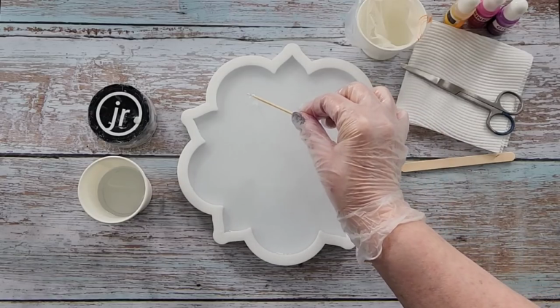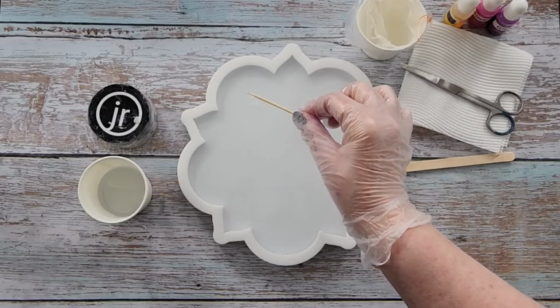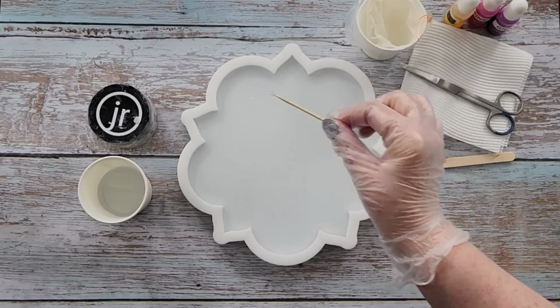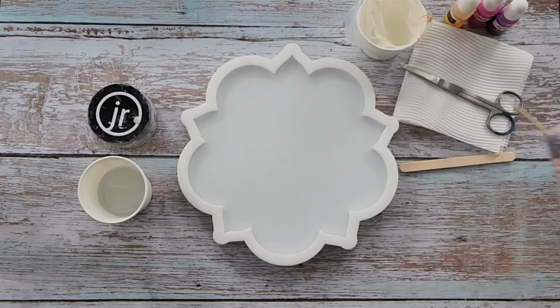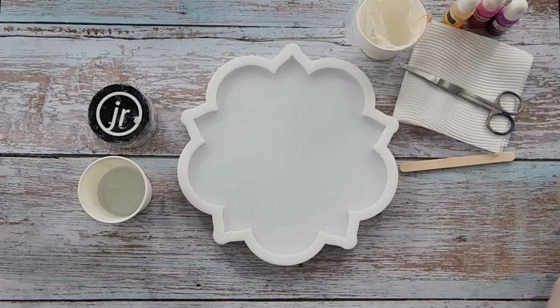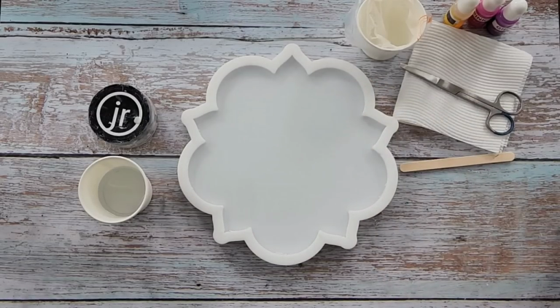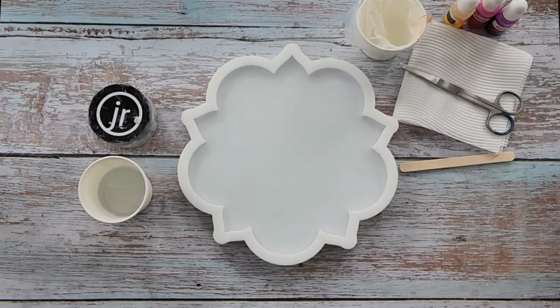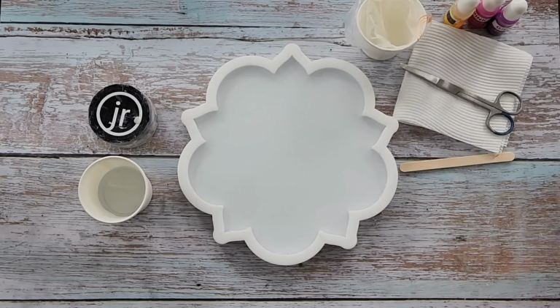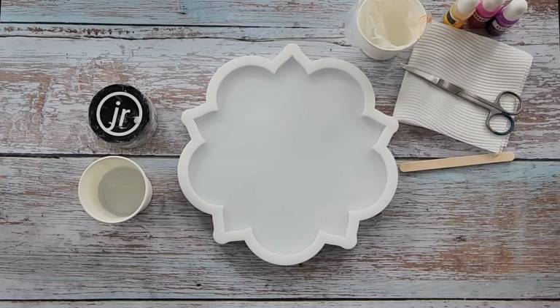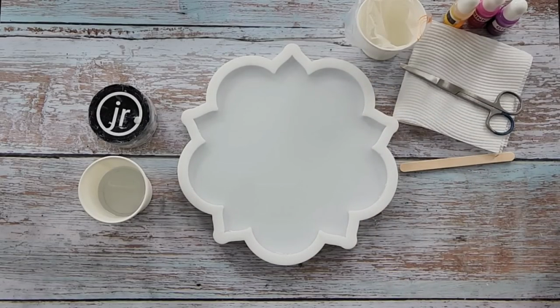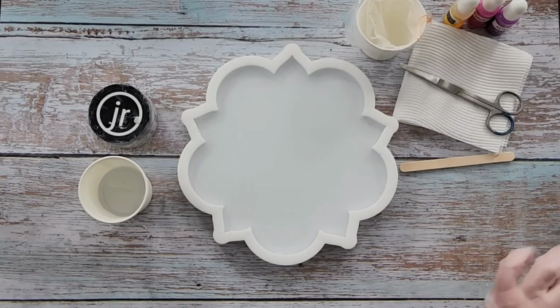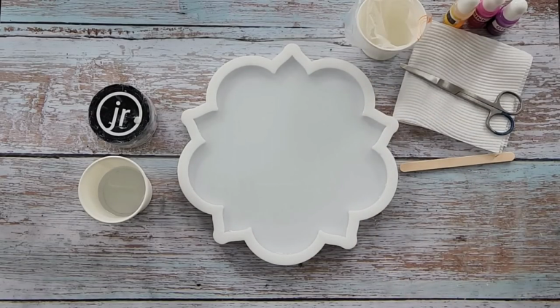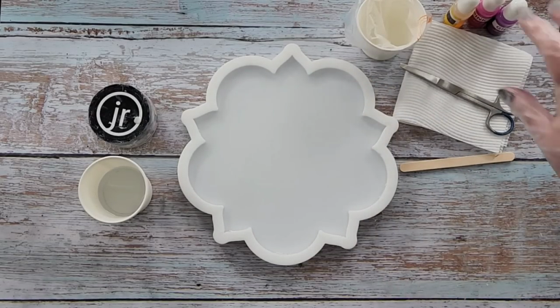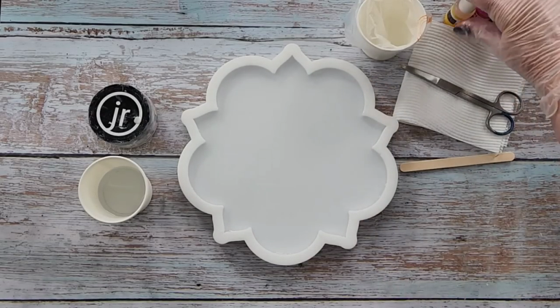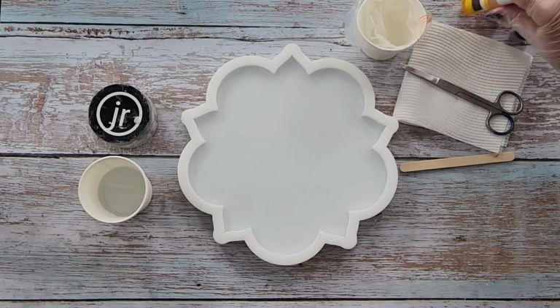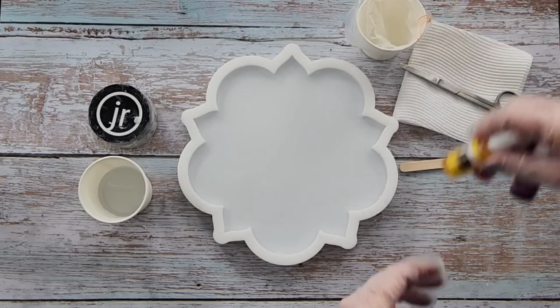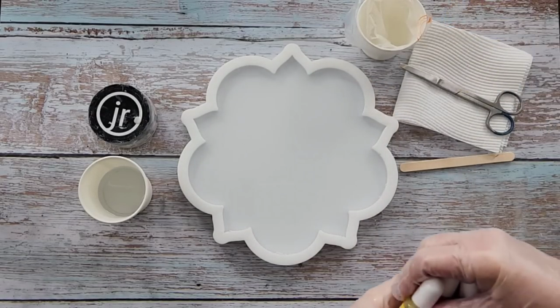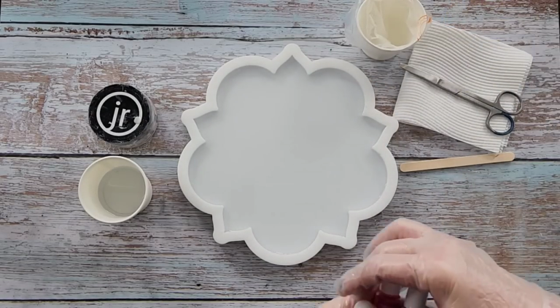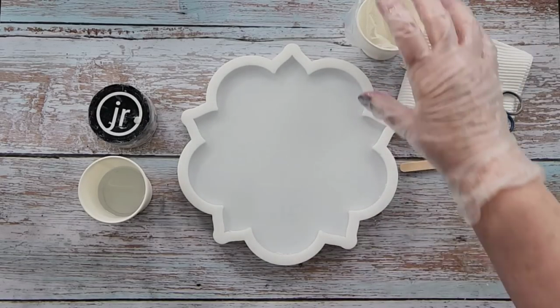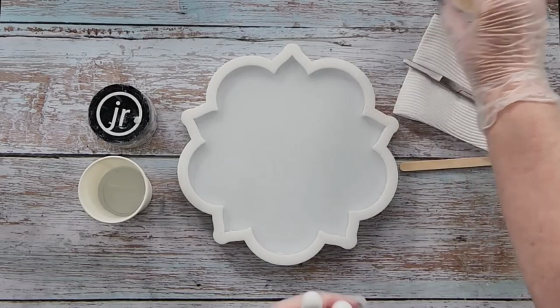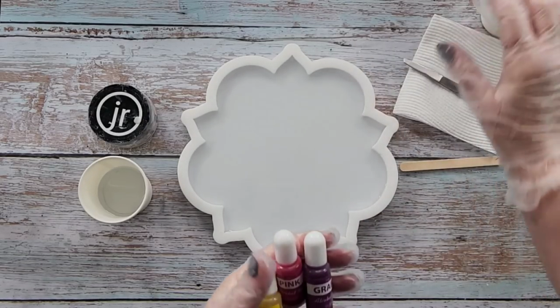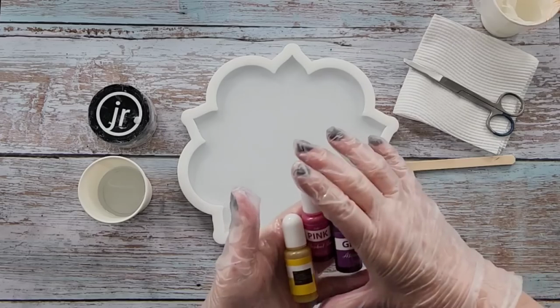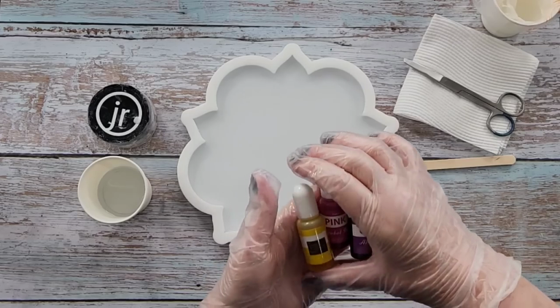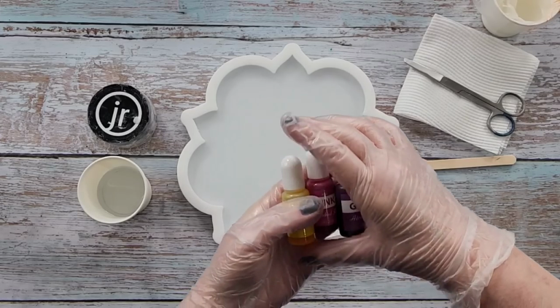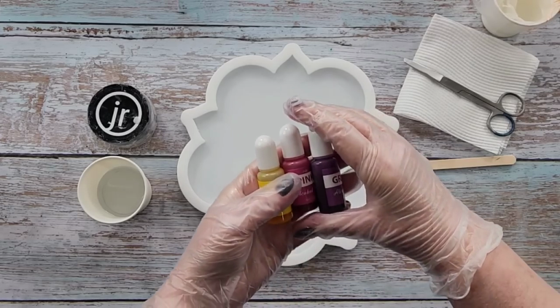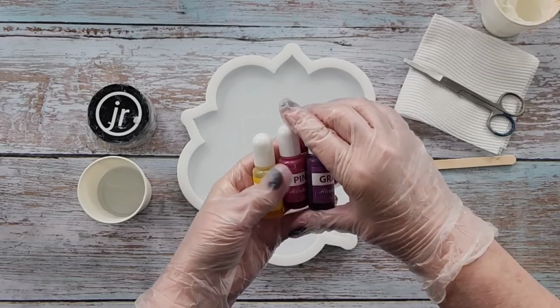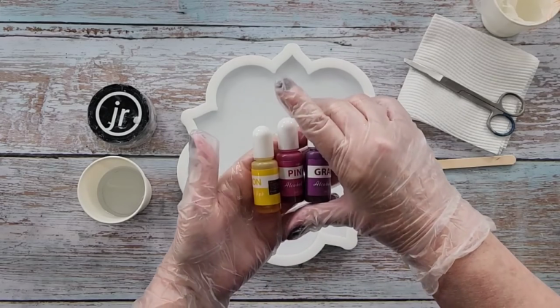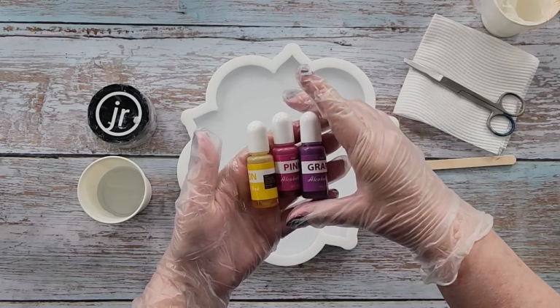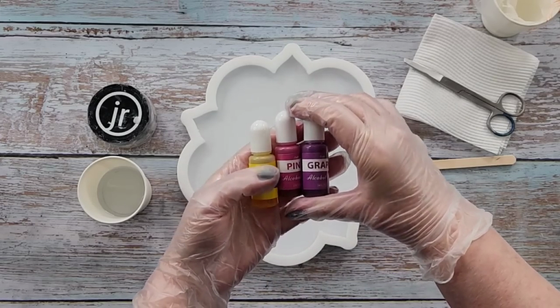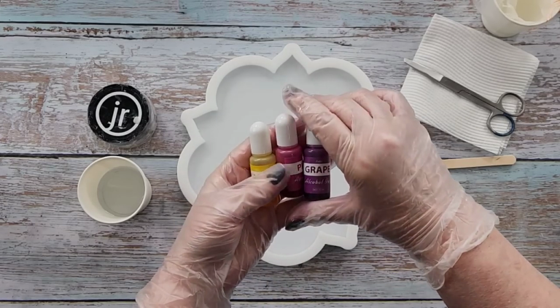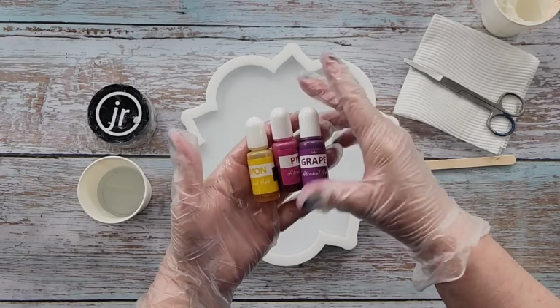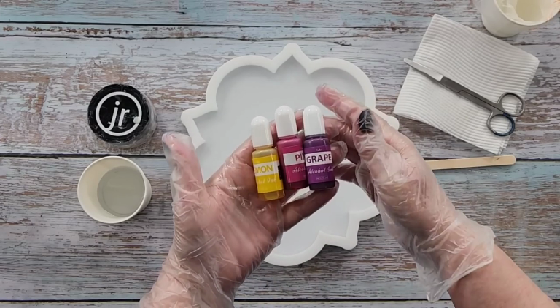There's a hair — of course. Now the colors I'm using today: I am going to do yellow, pink, and purple.